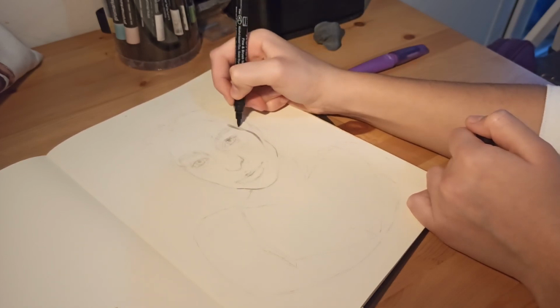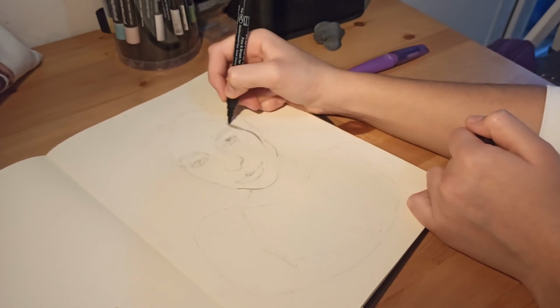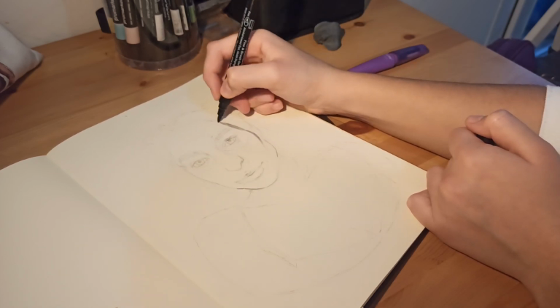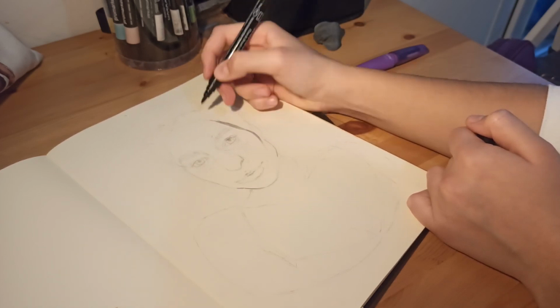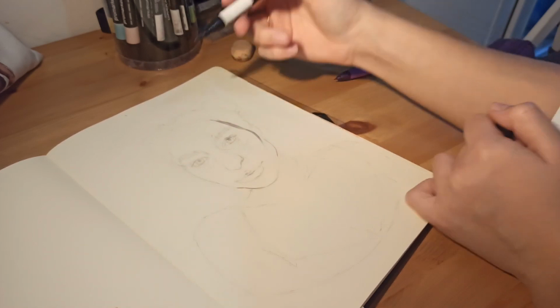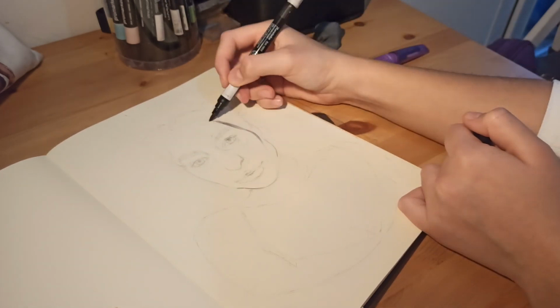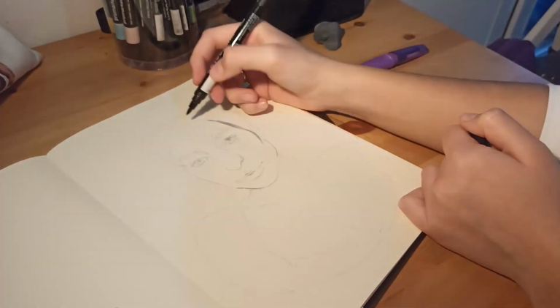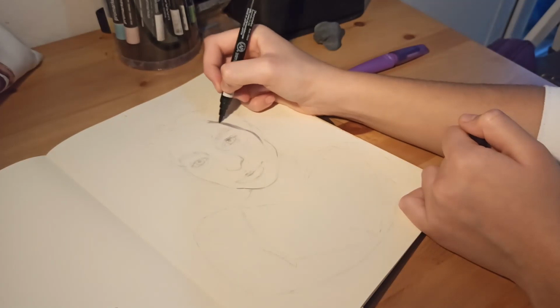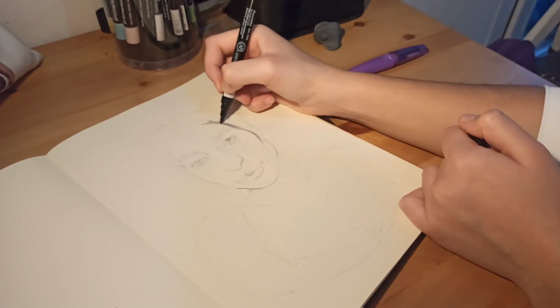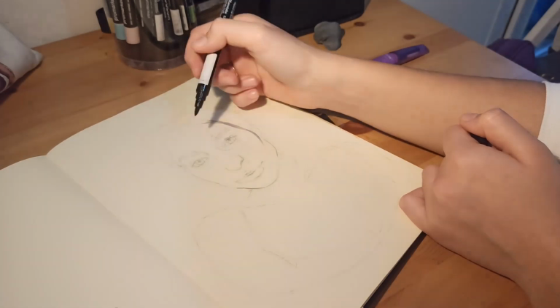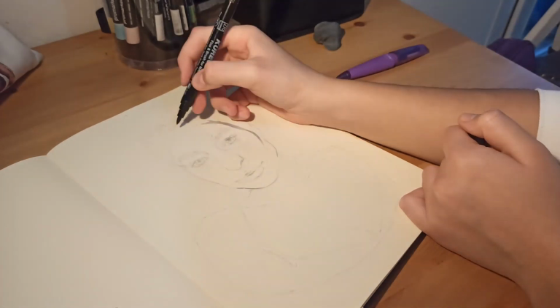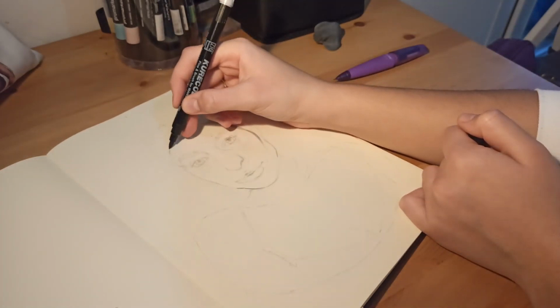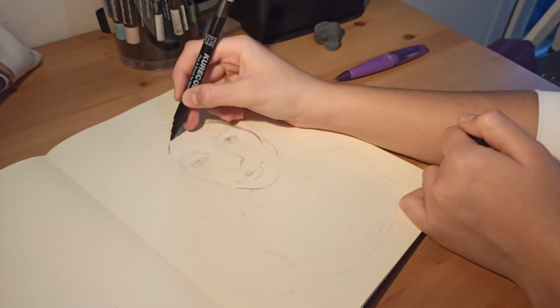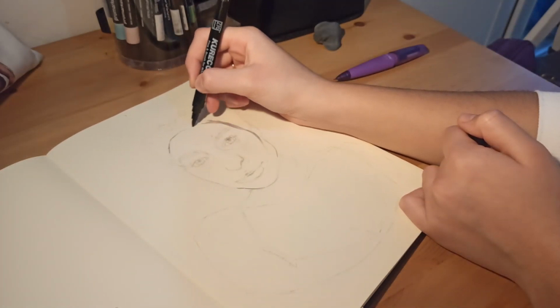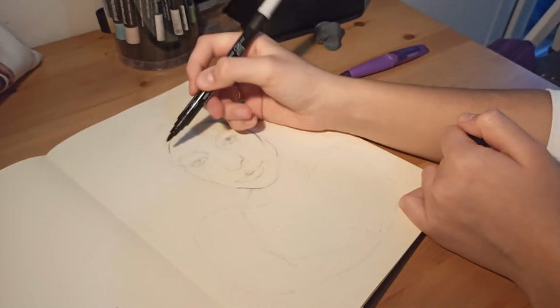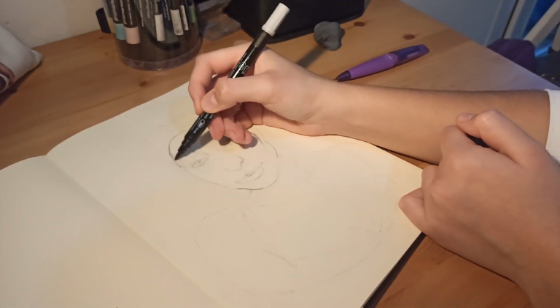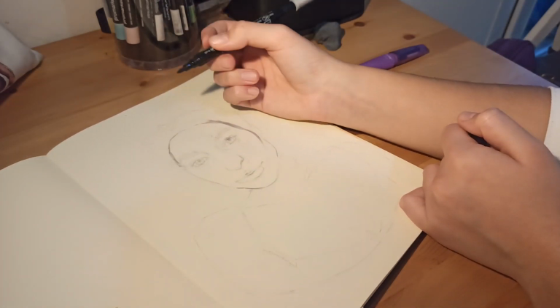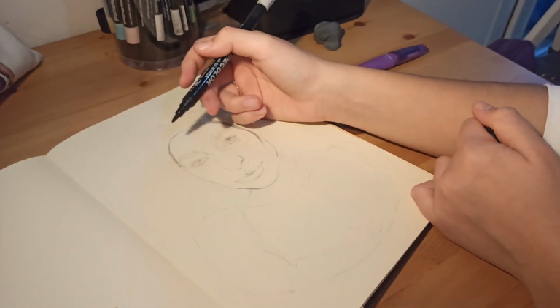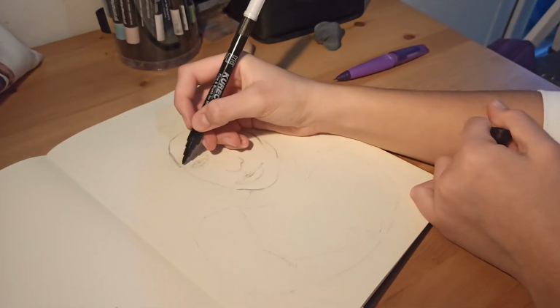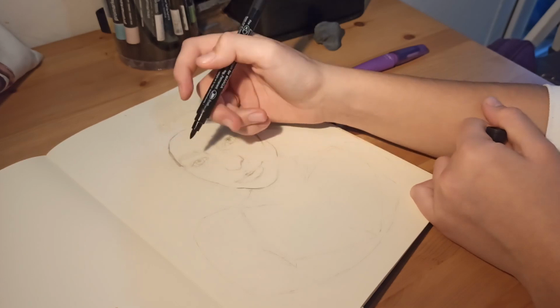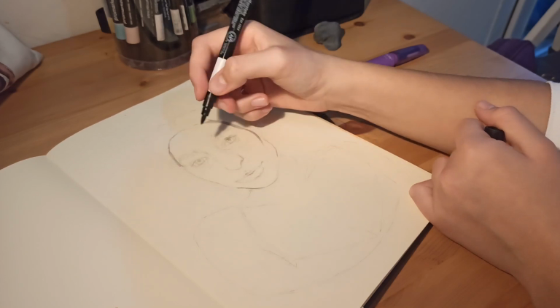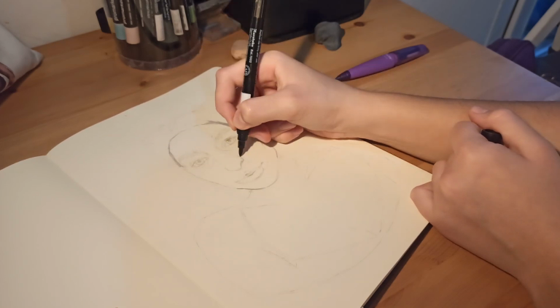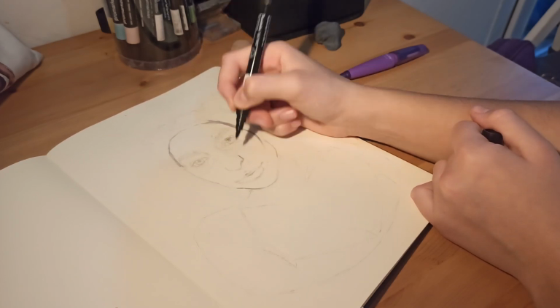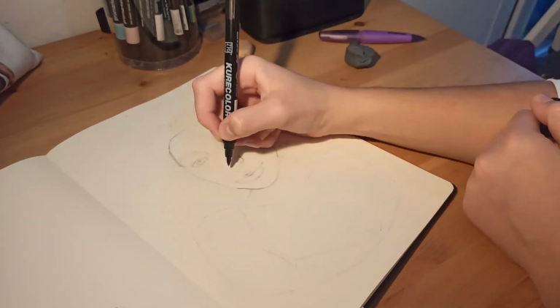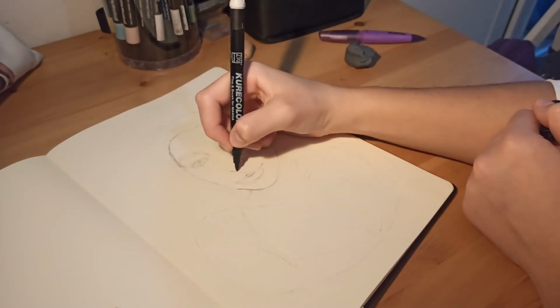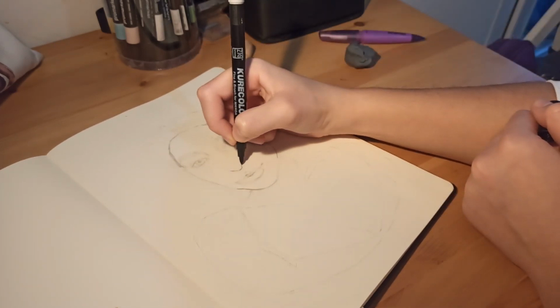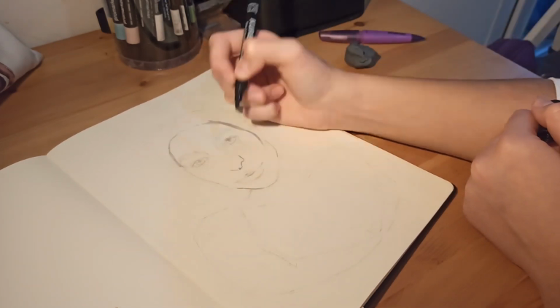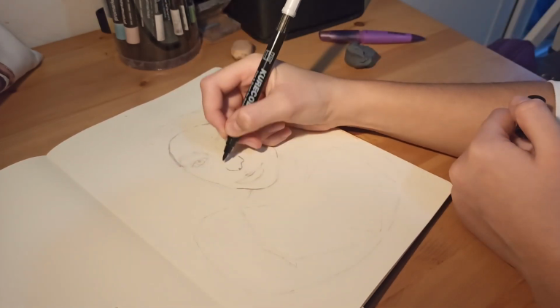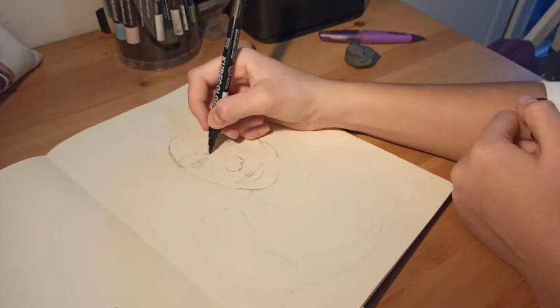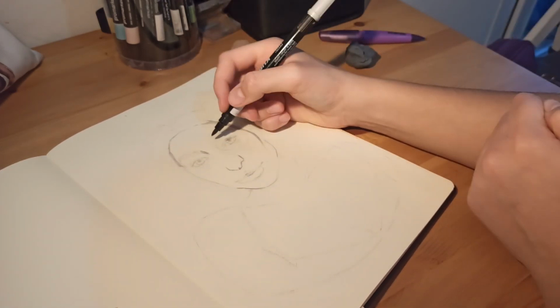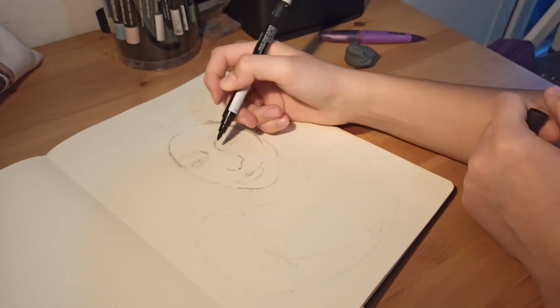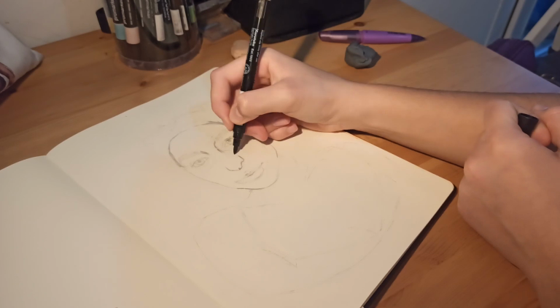I didn't mind the graphite showing in the eyes or somewhere because I wanted some definition there, but in some other places I preferred if the graphite was completely erased.